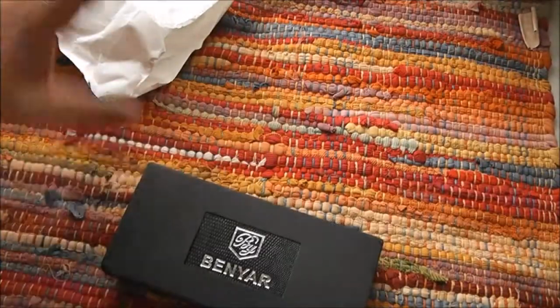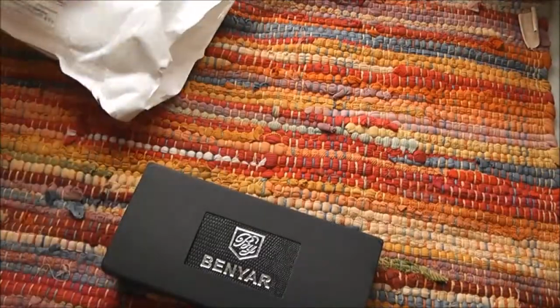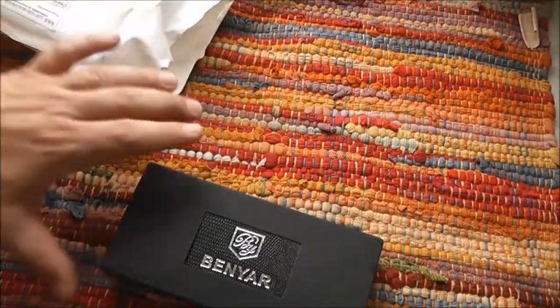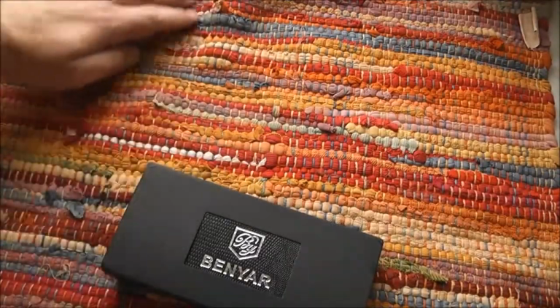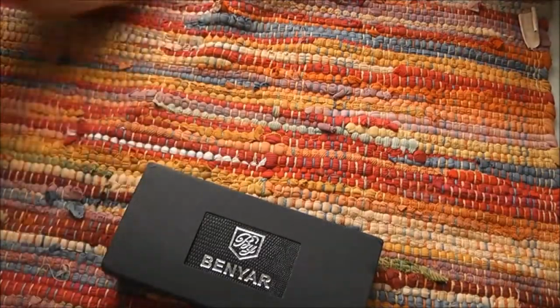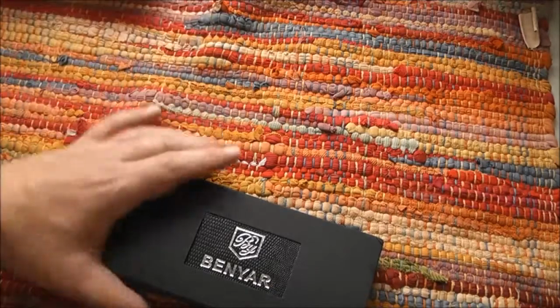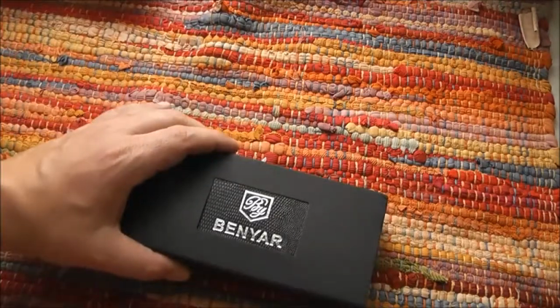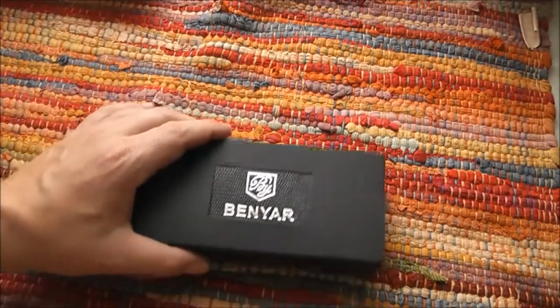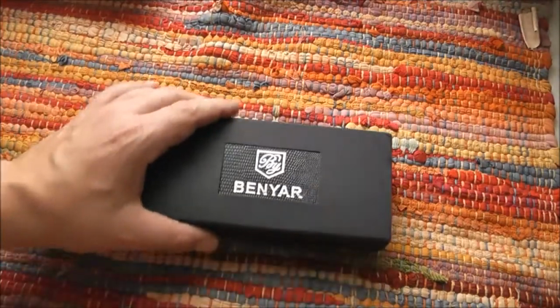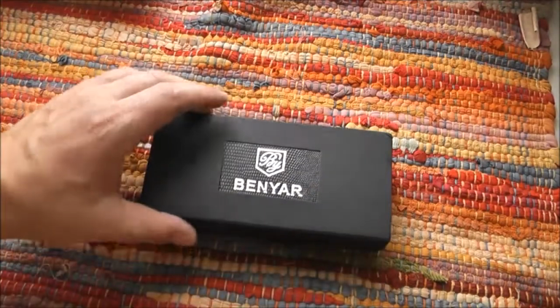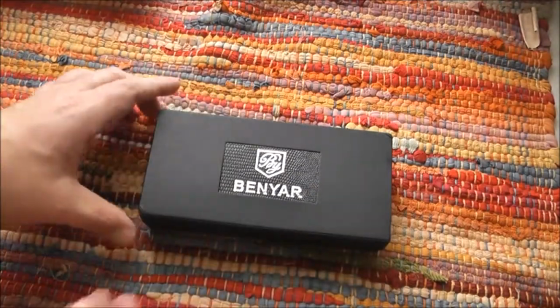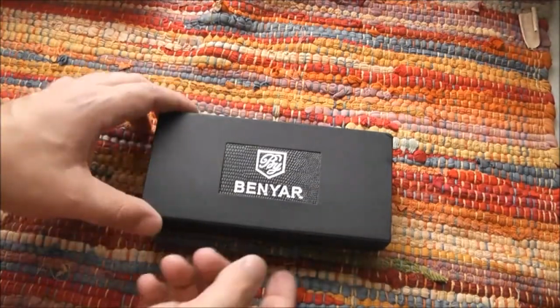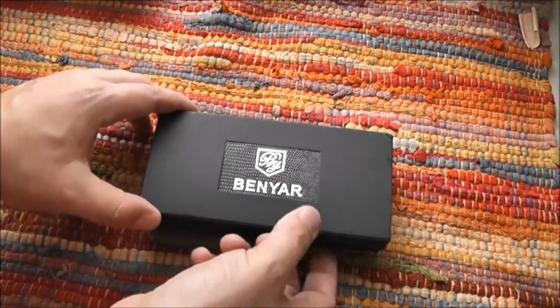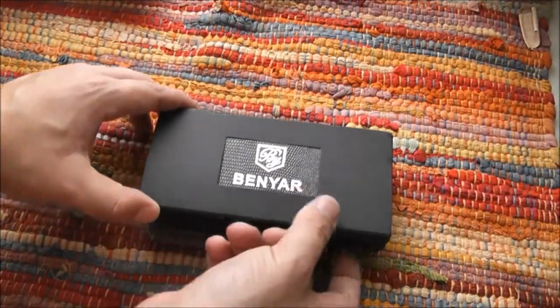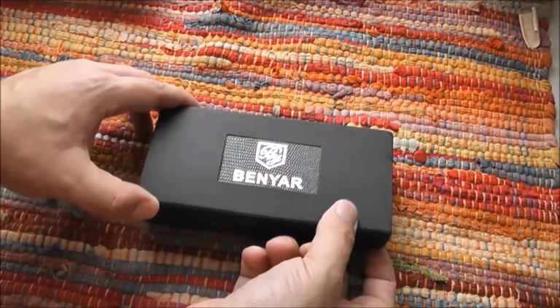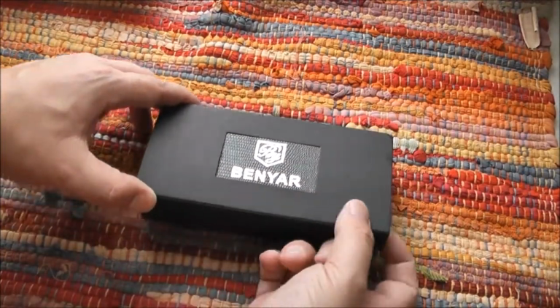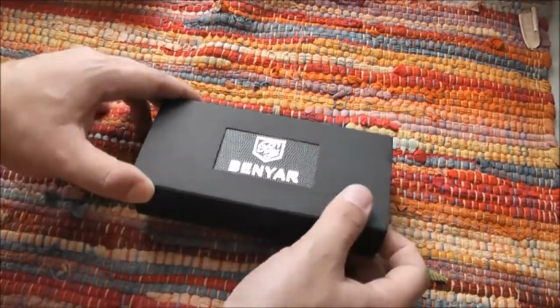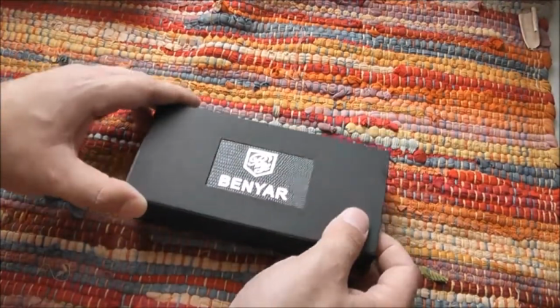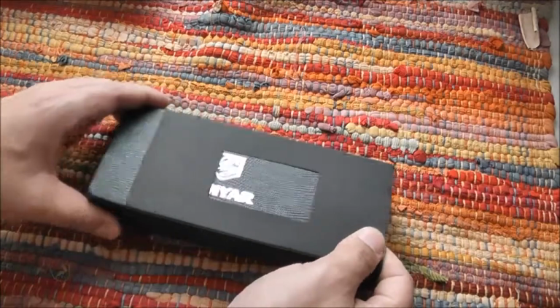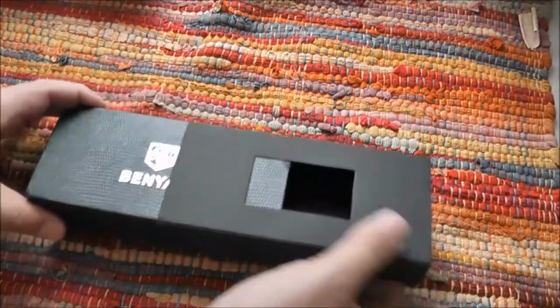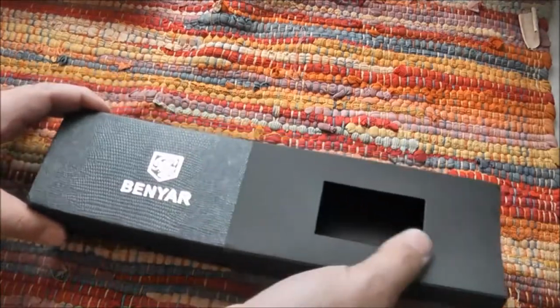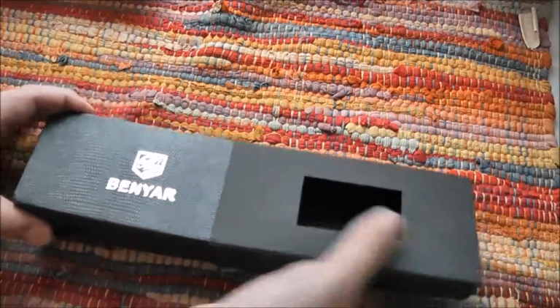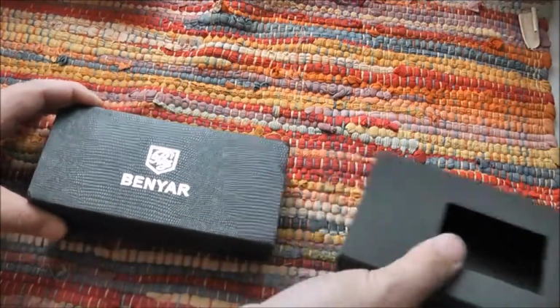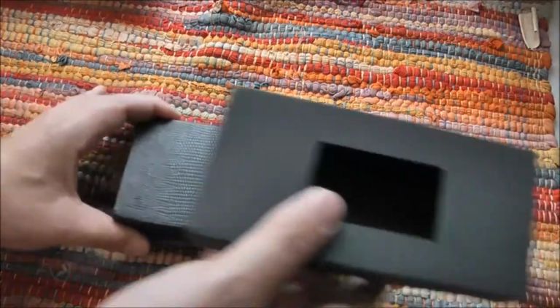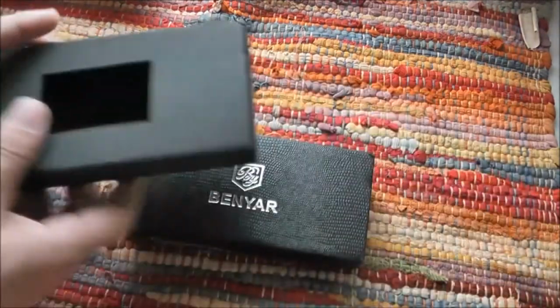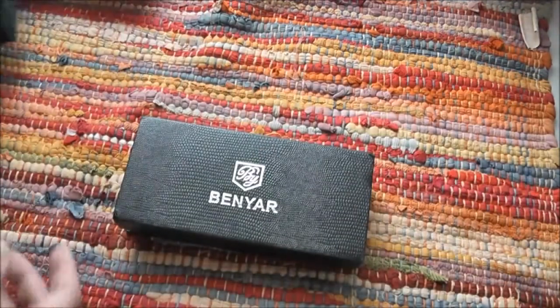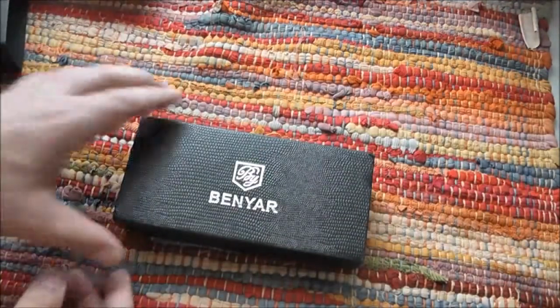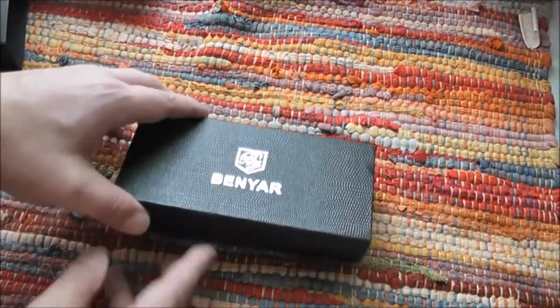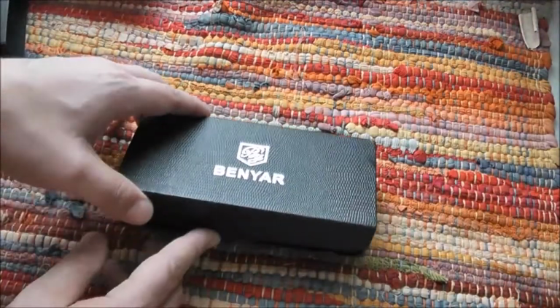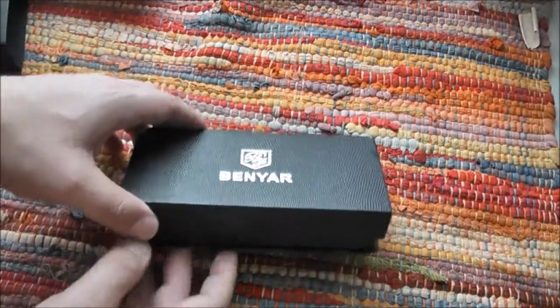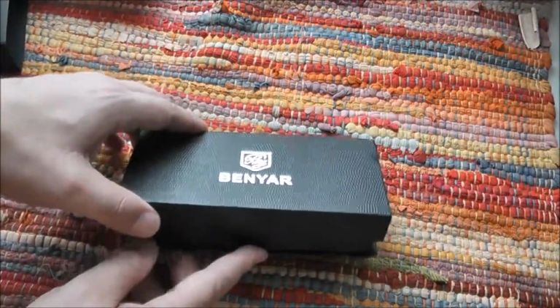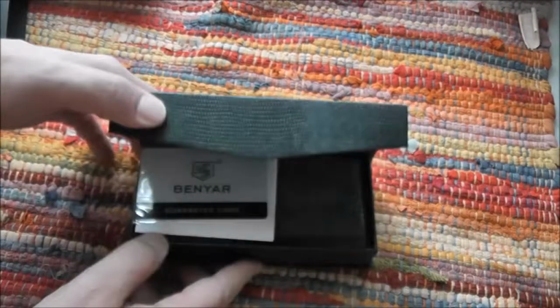Let's see what is inside the box. It's a nice box — I didn't expect such quality from a Chinese cheap watch. I did buy the watch for about 20 euros.